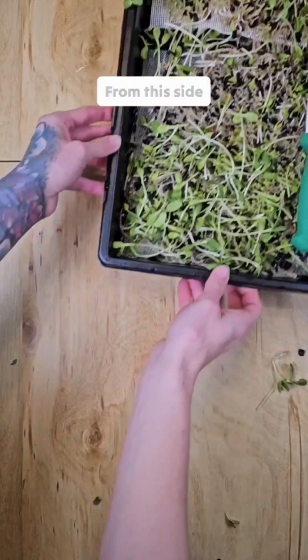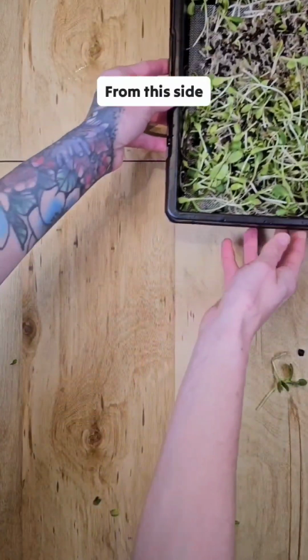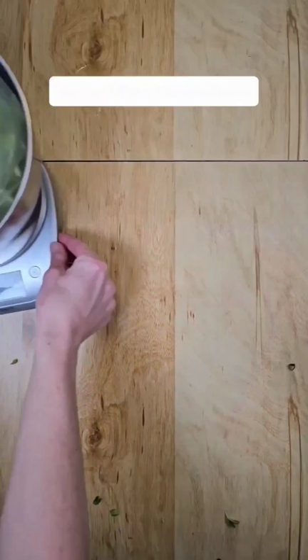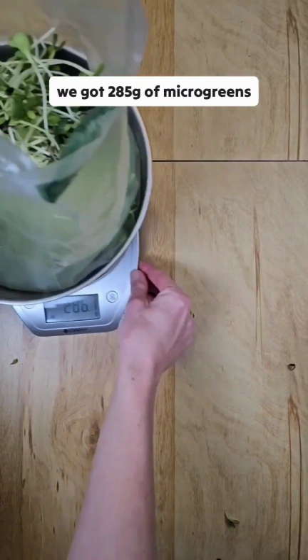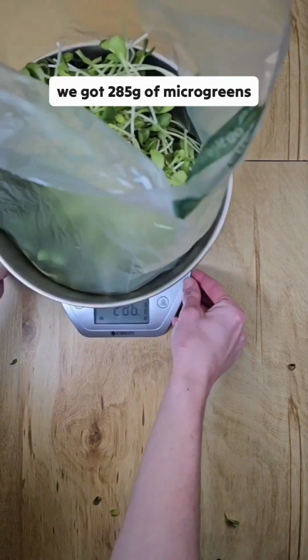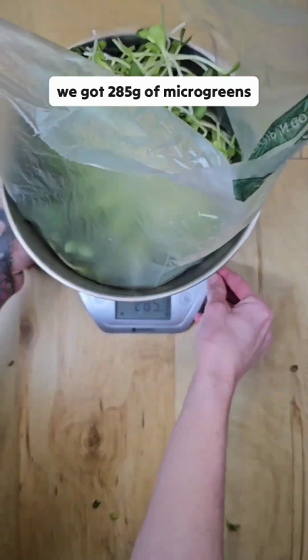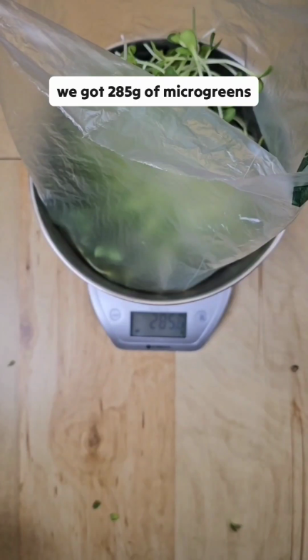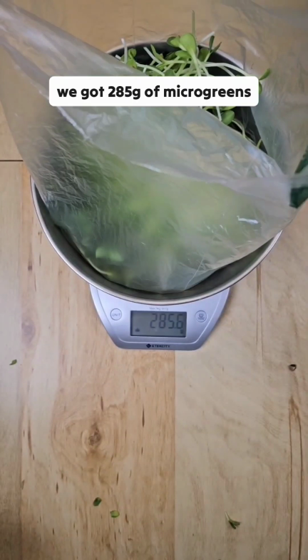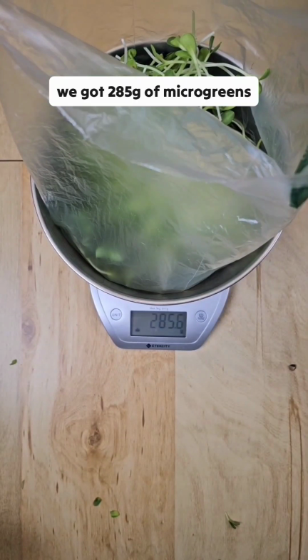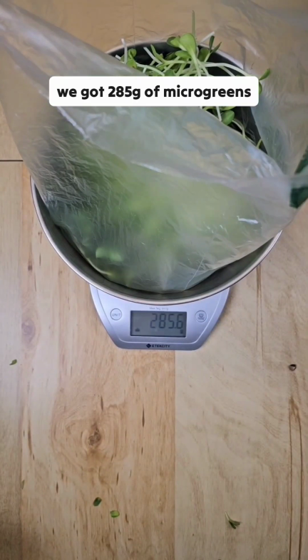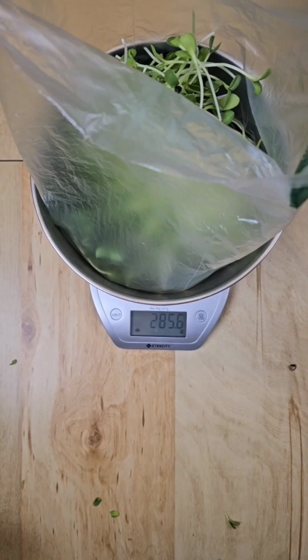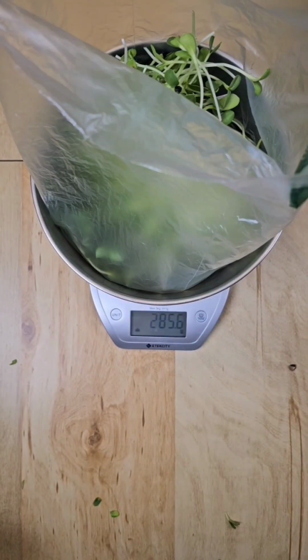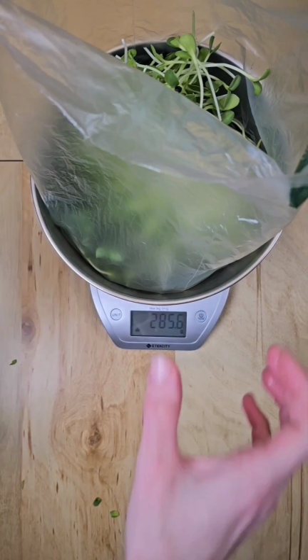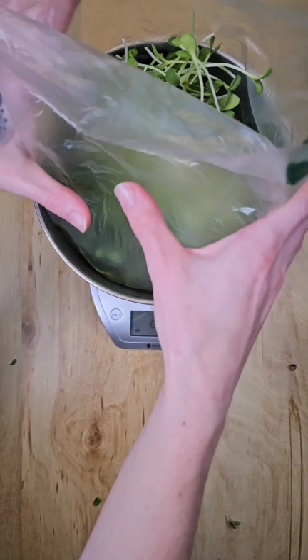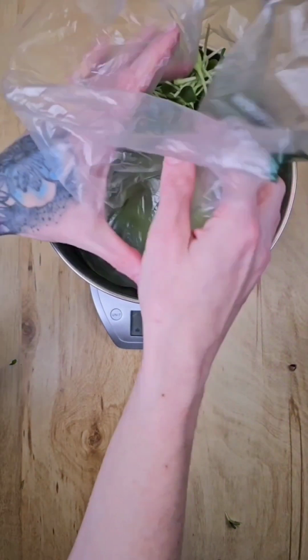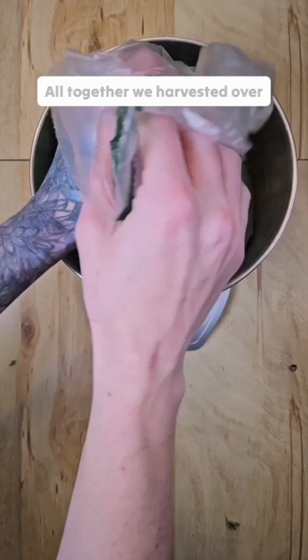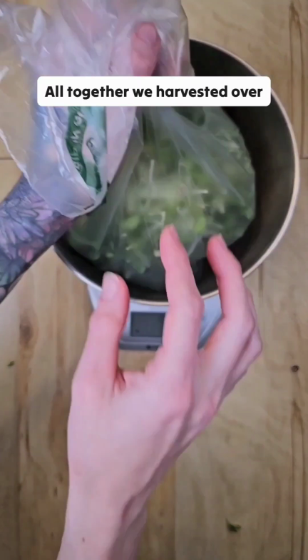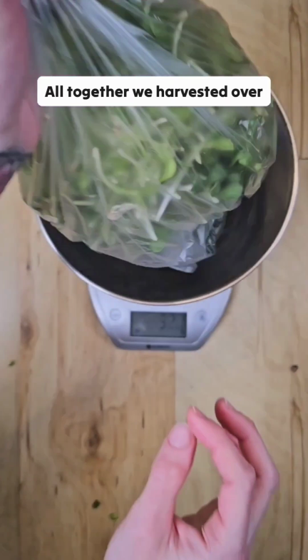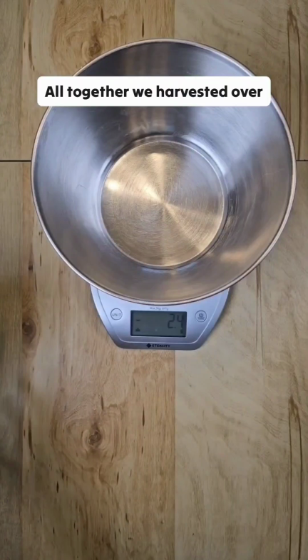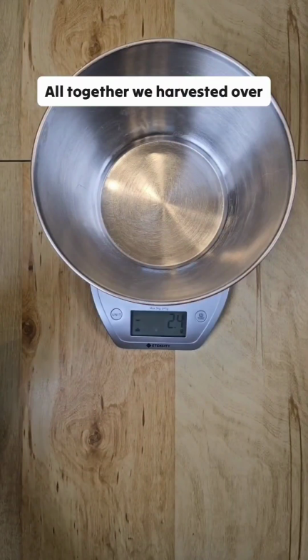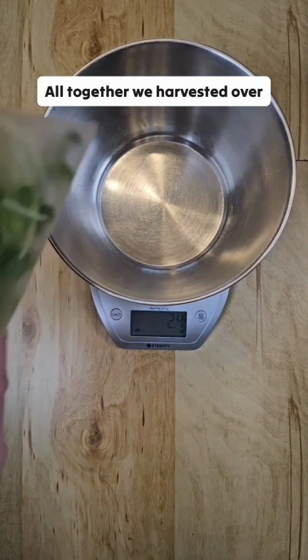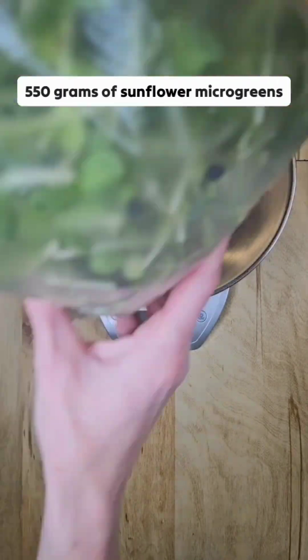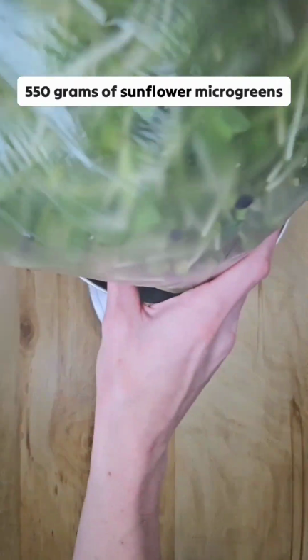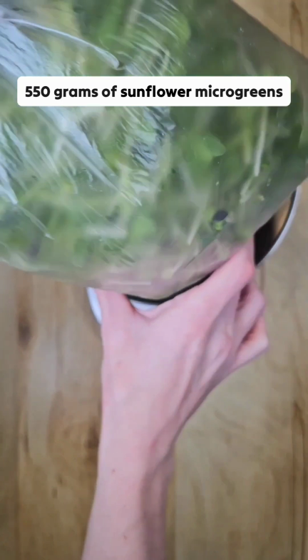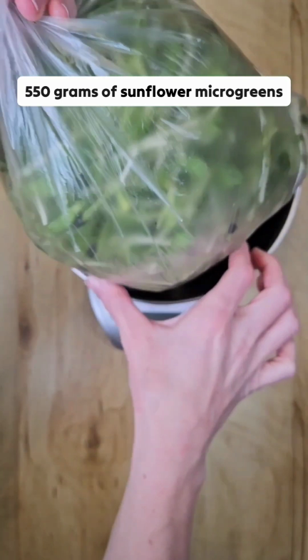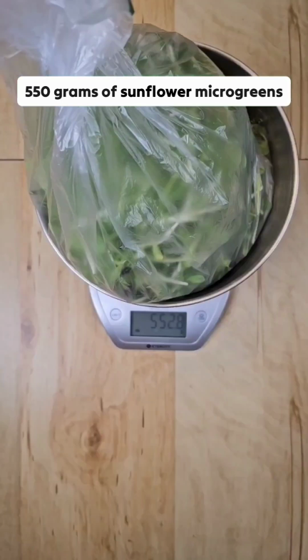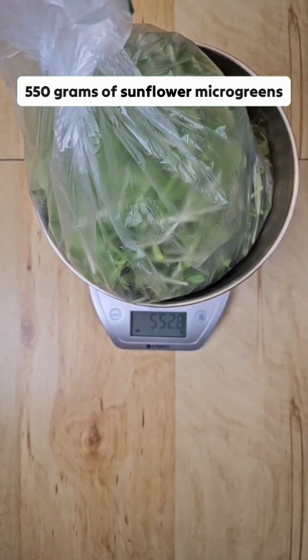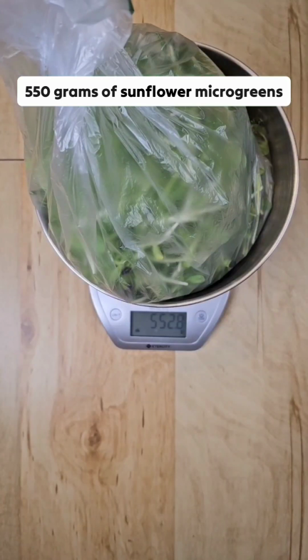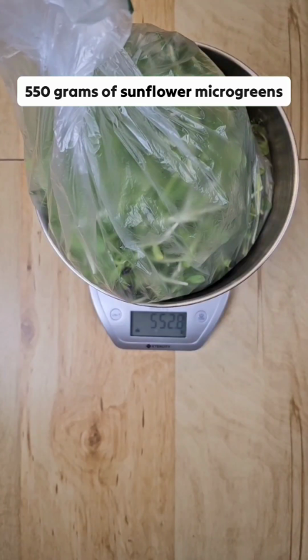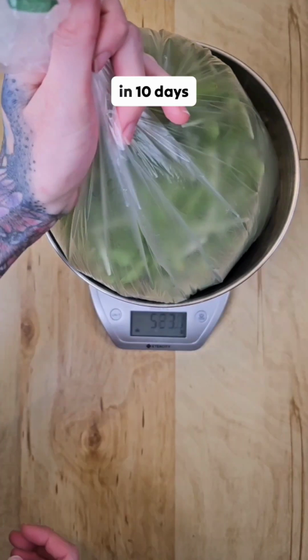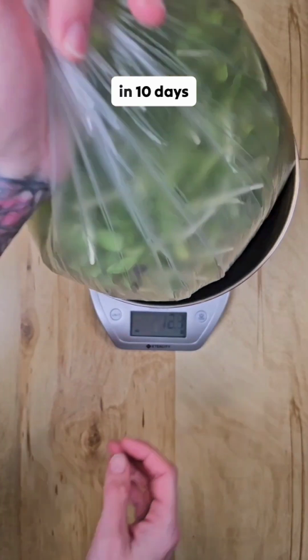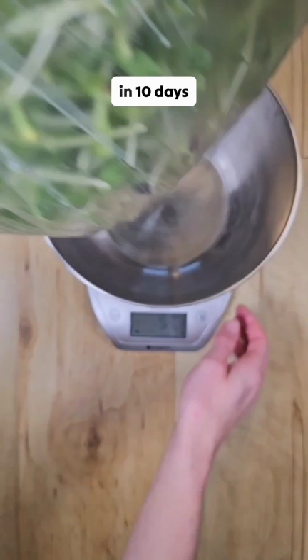From this side we got 285 grams of microgreens. Altogether we harvest over 550 grams of sunflower microgreens in 10 days.